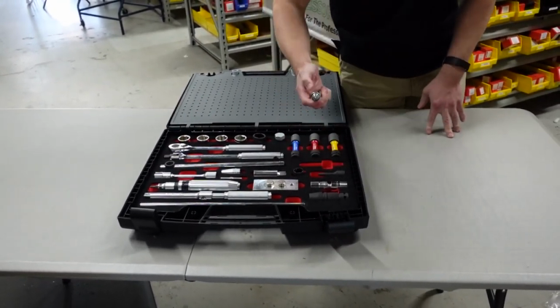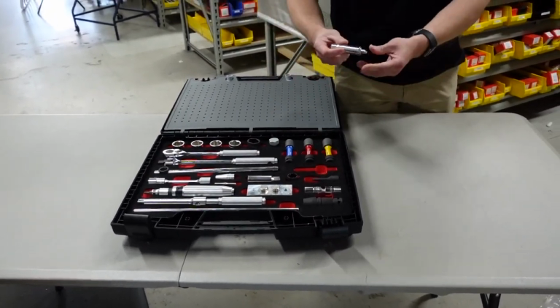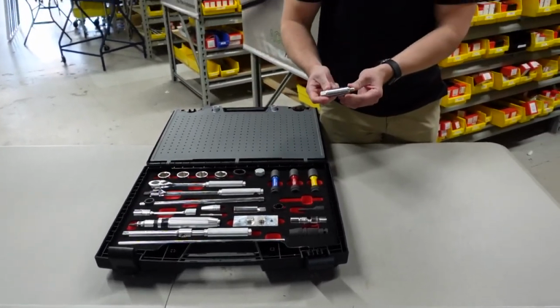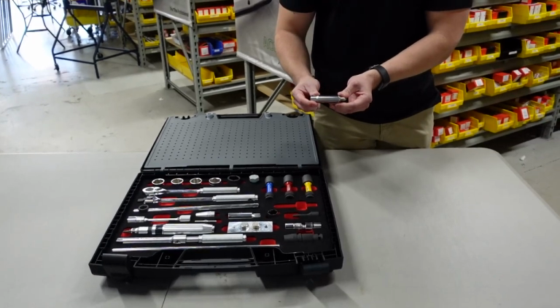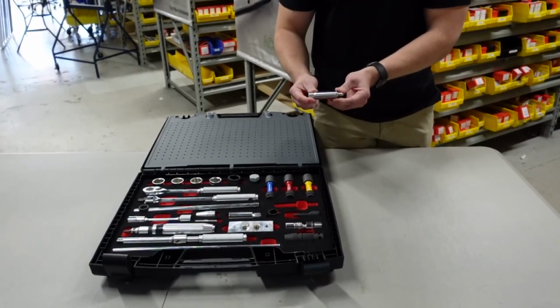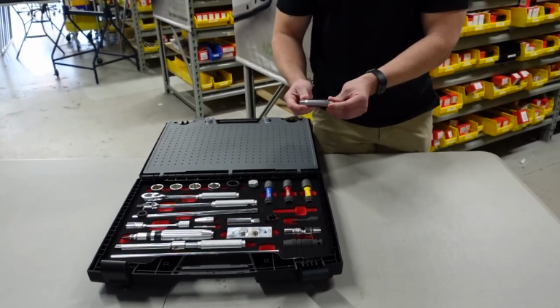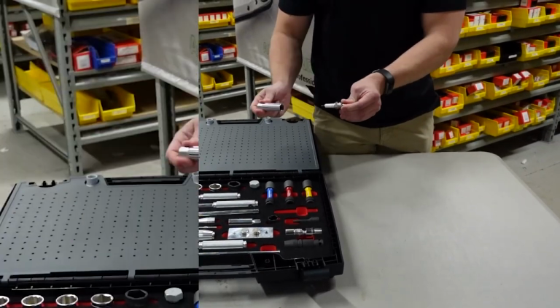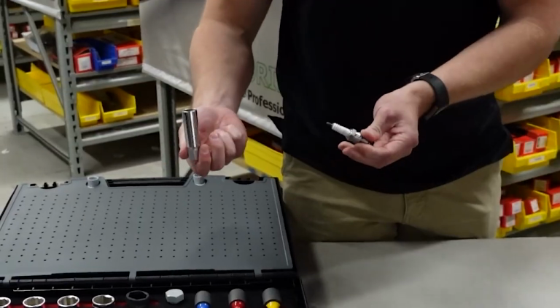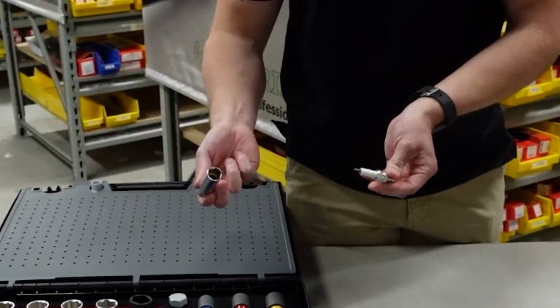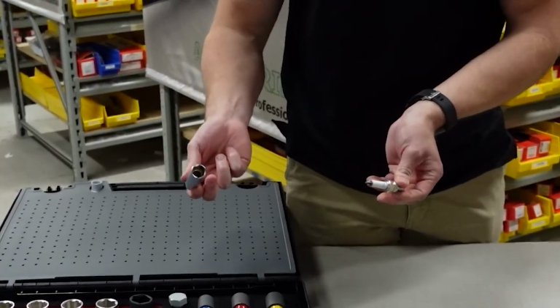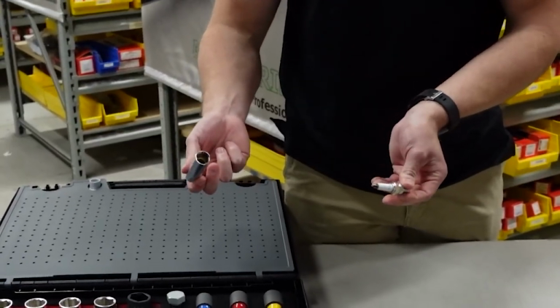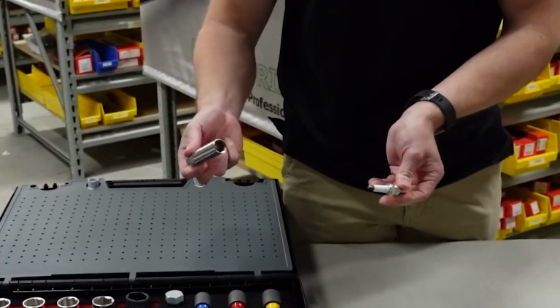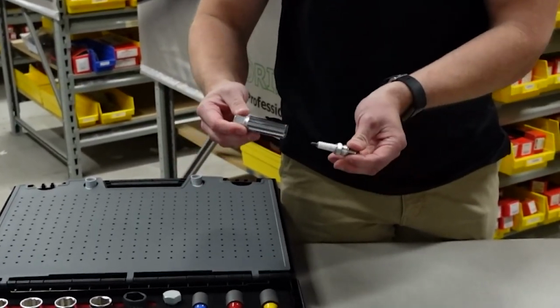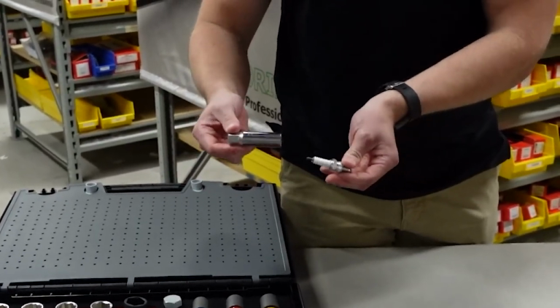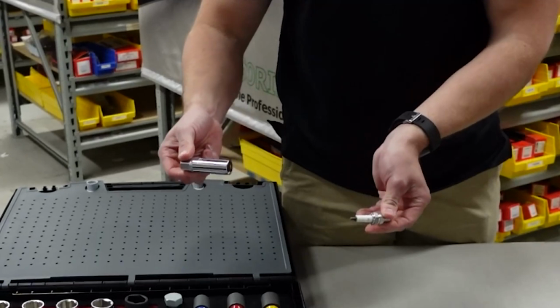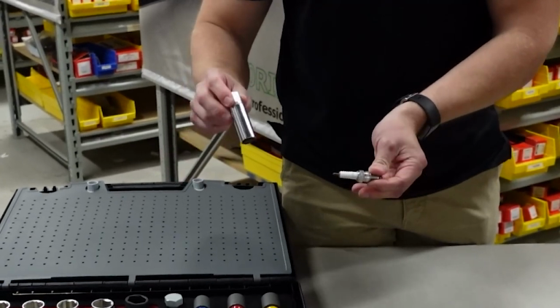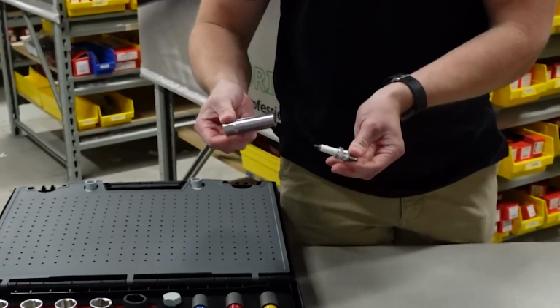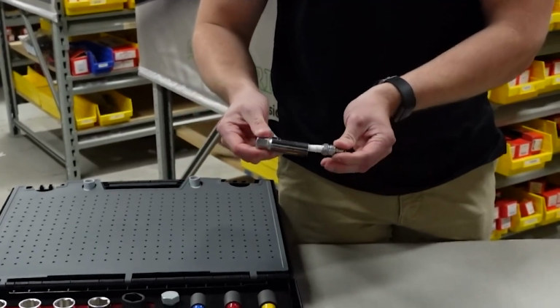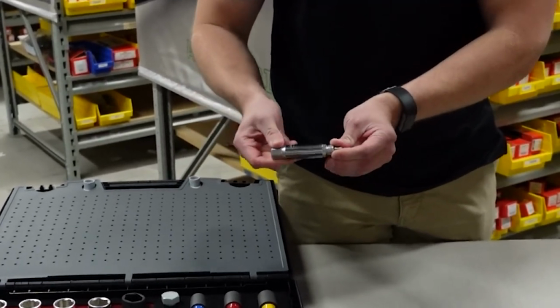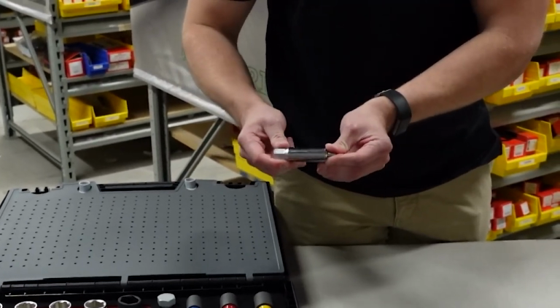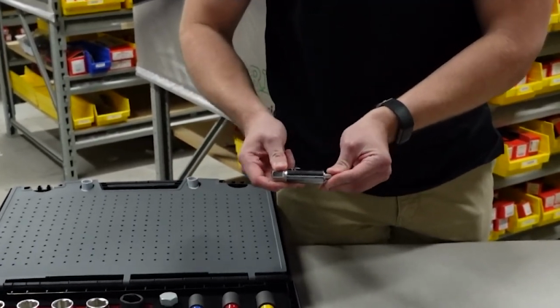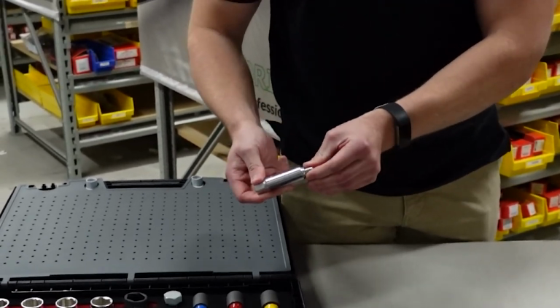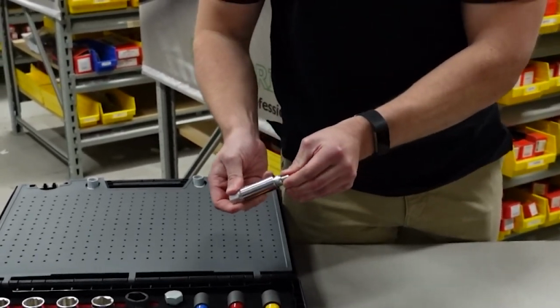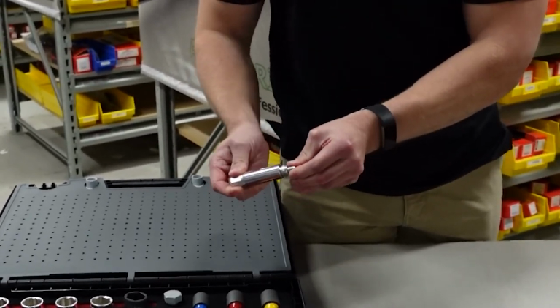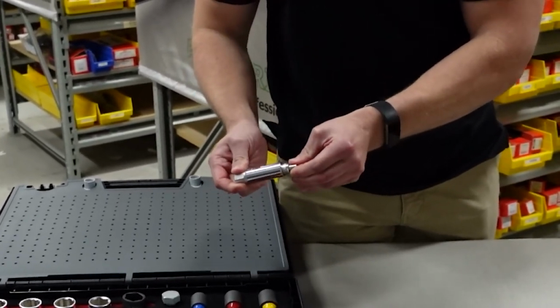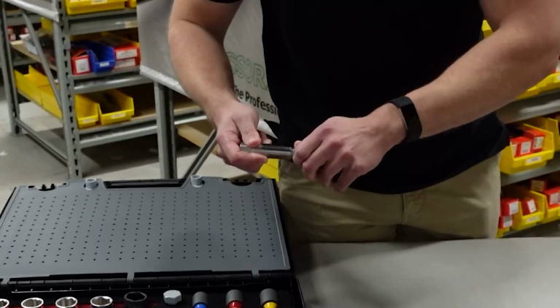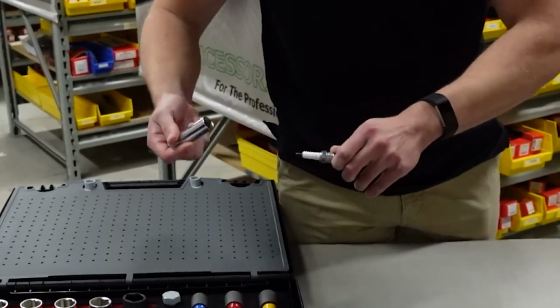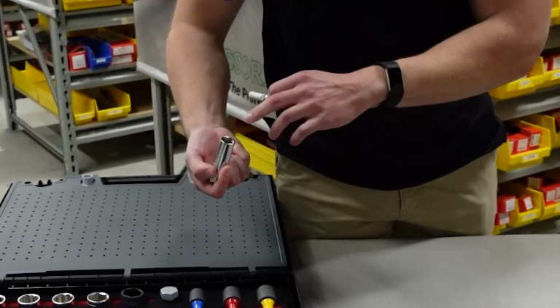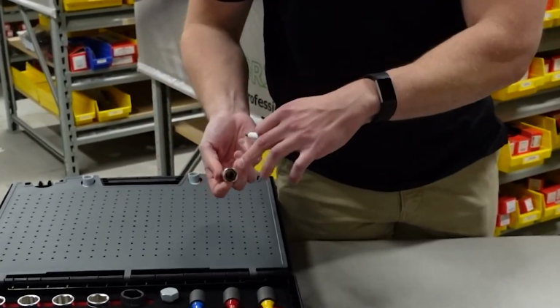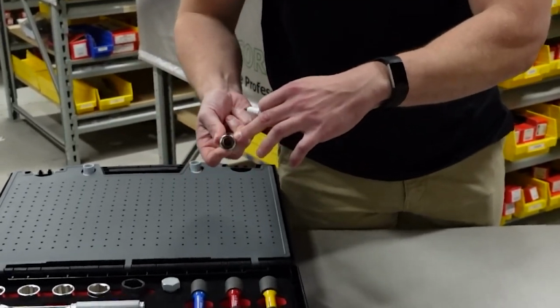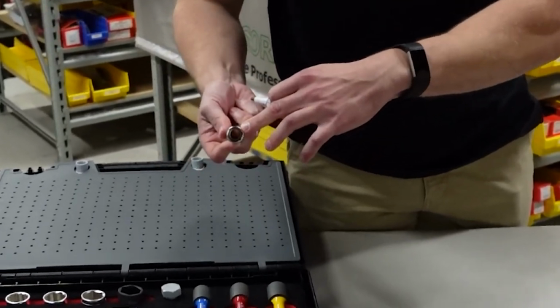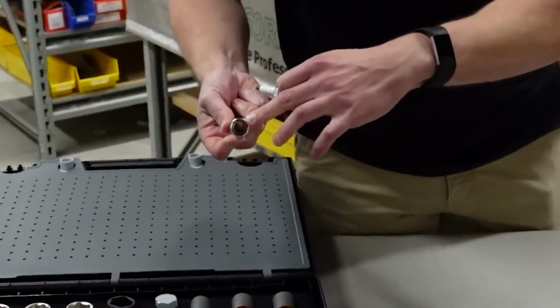This here is a spark plug socket for any spark plug applications. It comes in a couple different sizes and it's got a clip on the inside to retain the plug.